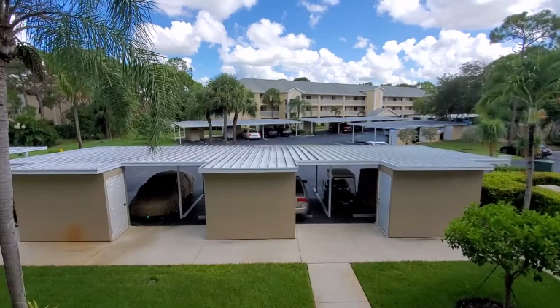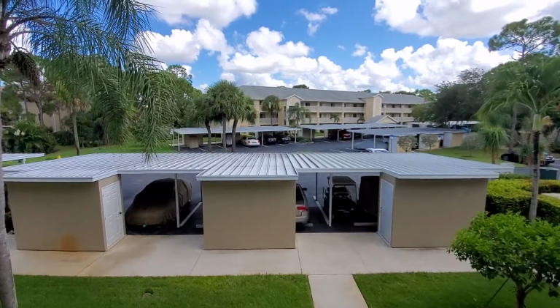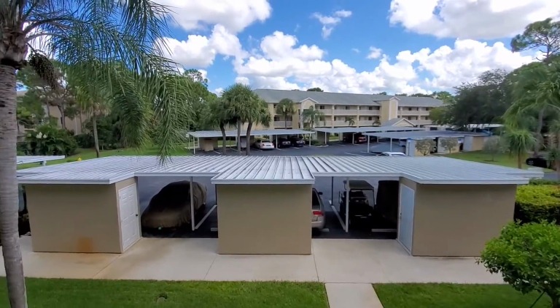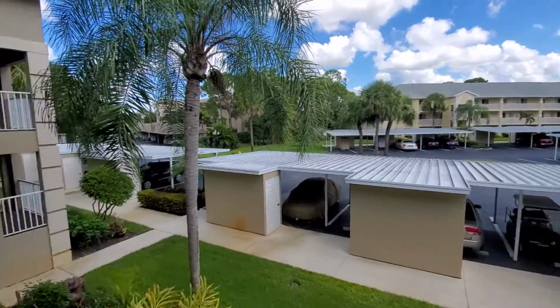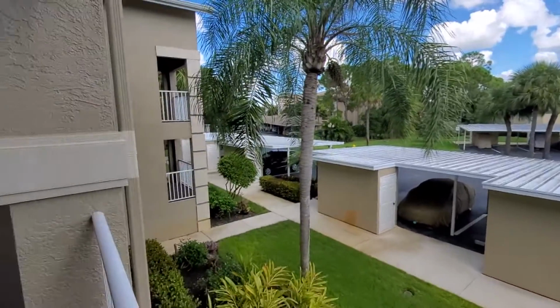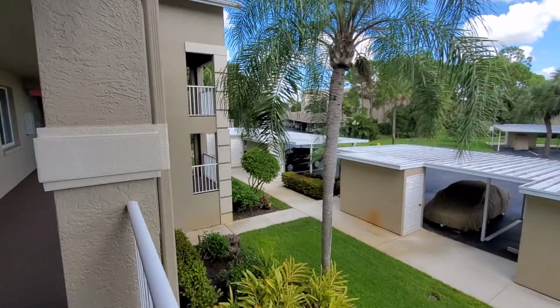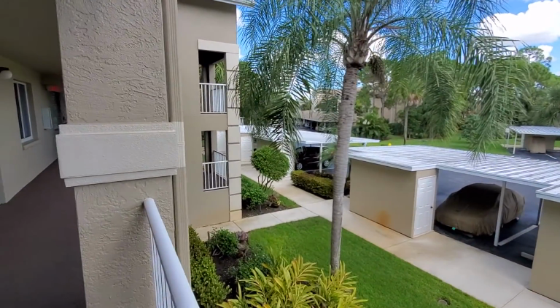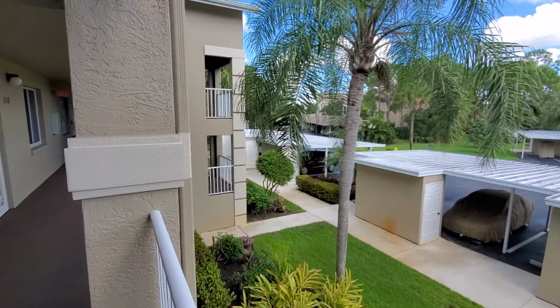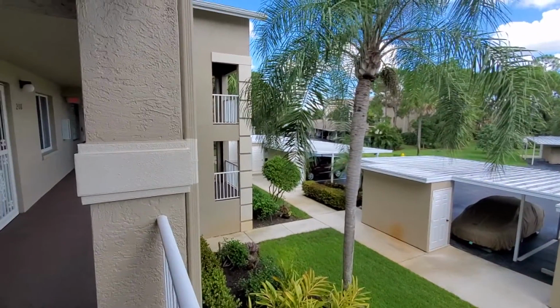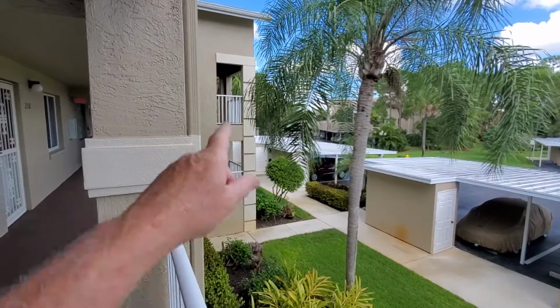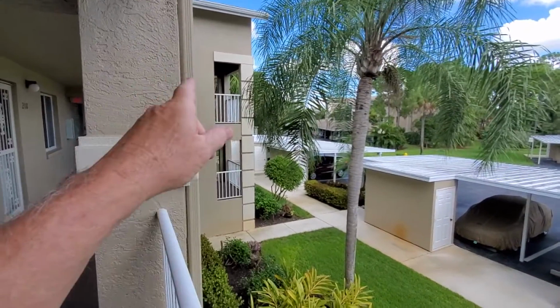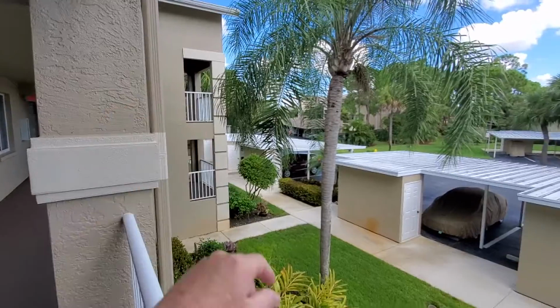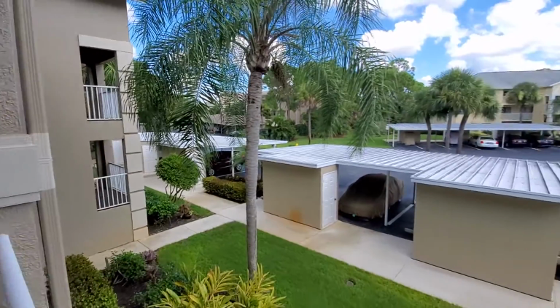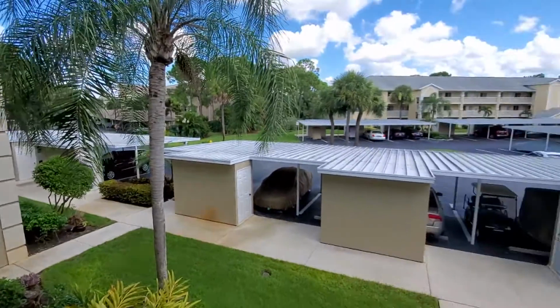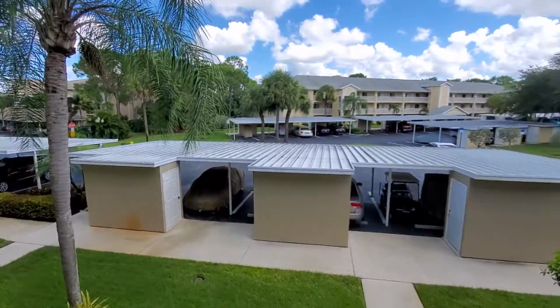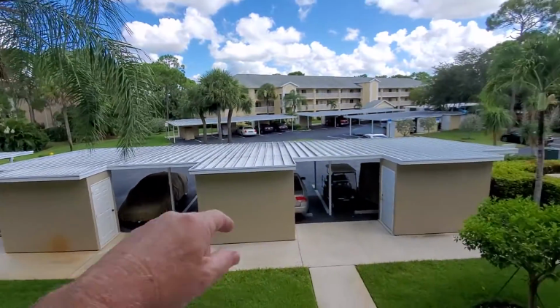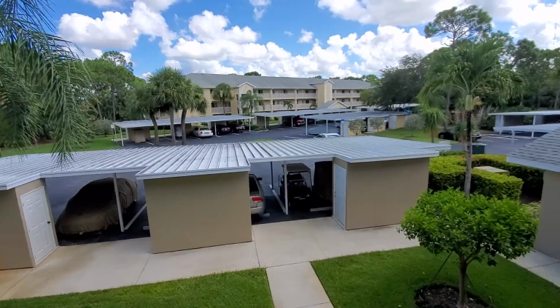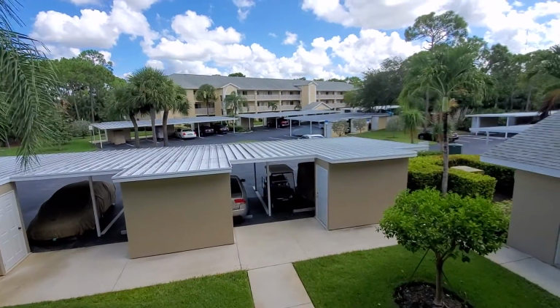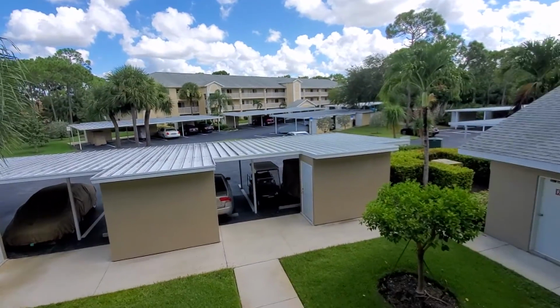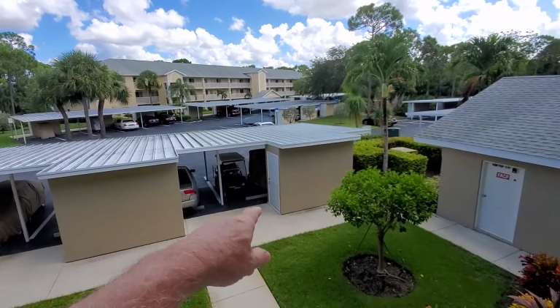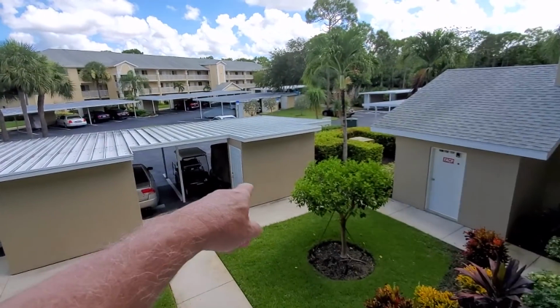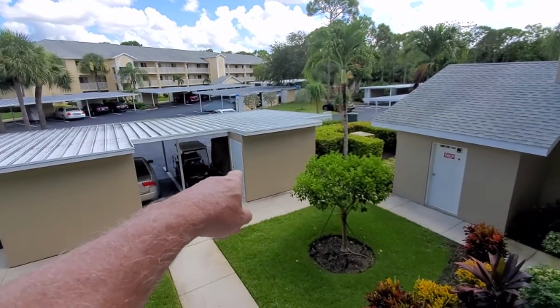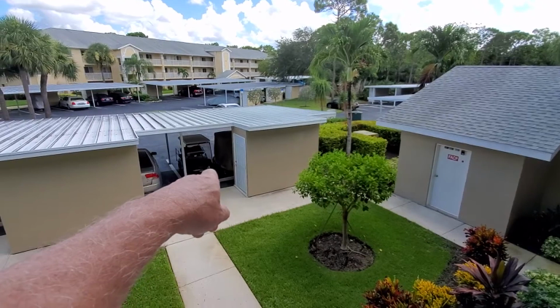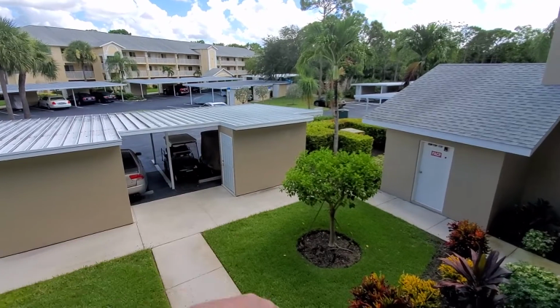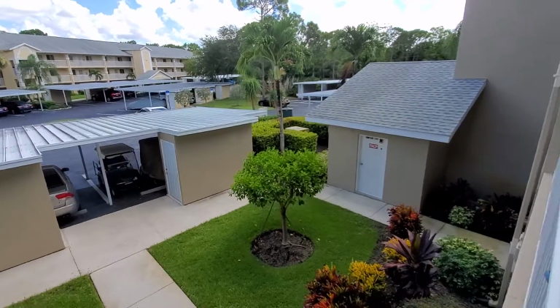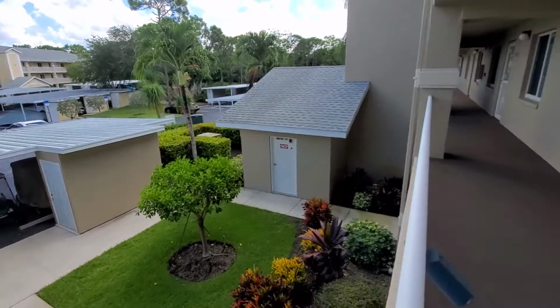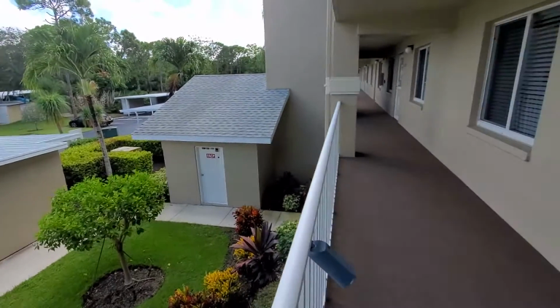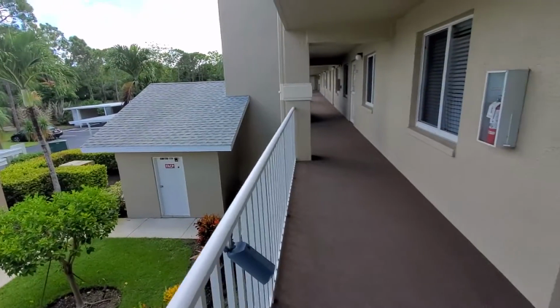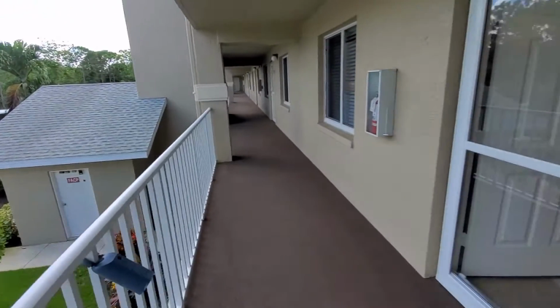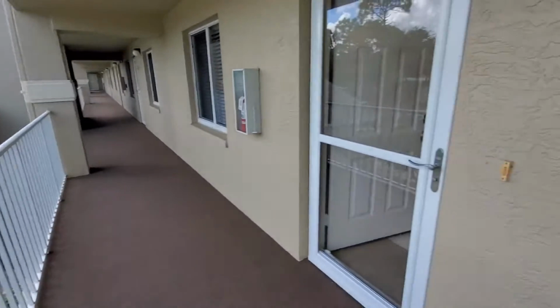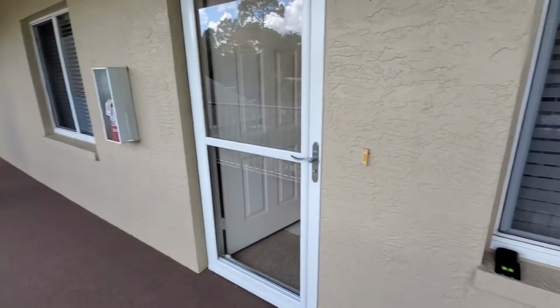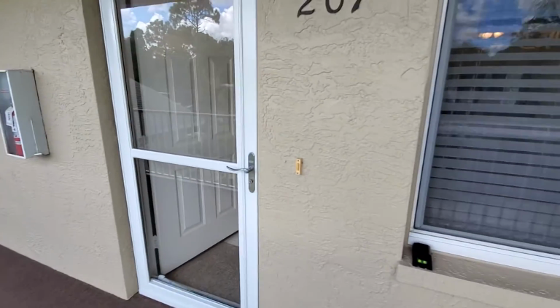All right, from your balcony you can see the third floor. Everything's at three levels. Then your storage unit, your parking unit, nice hallway, and looks like it's been freshly painted.